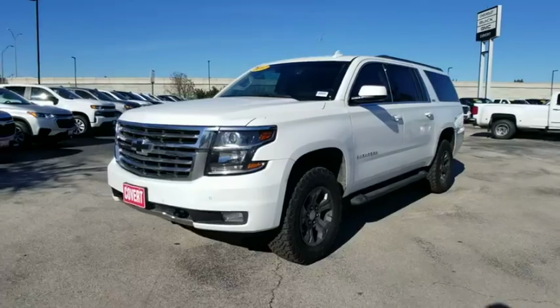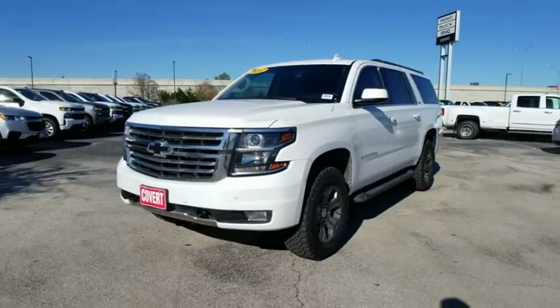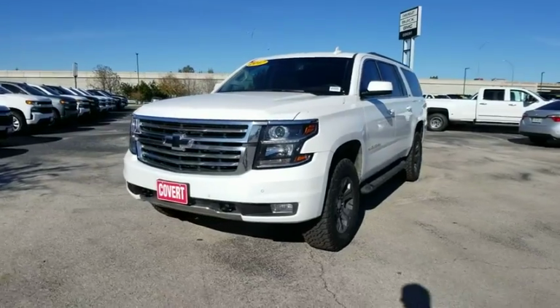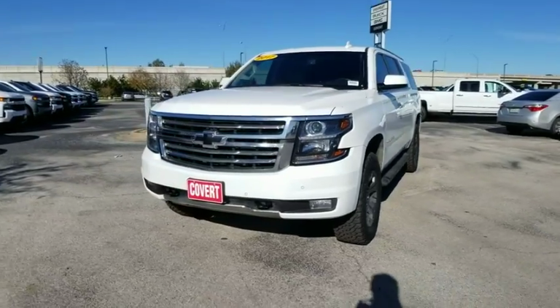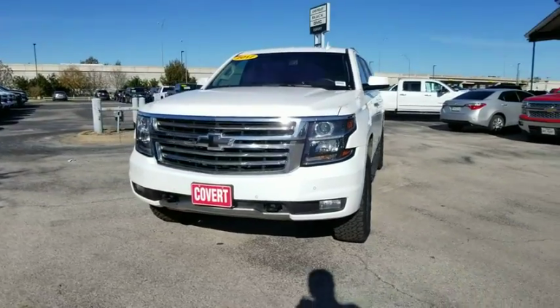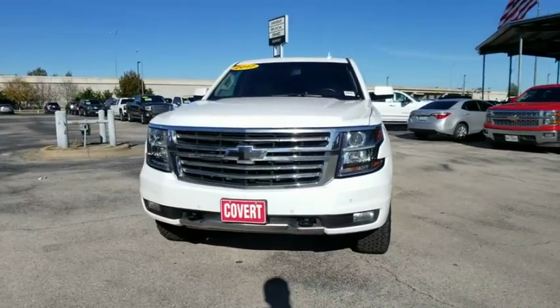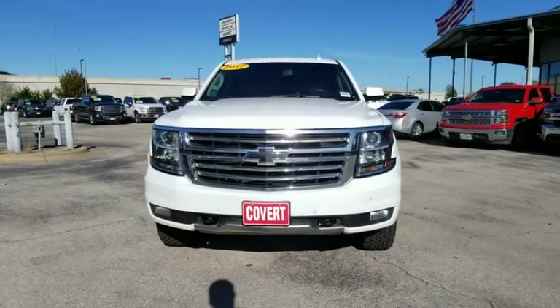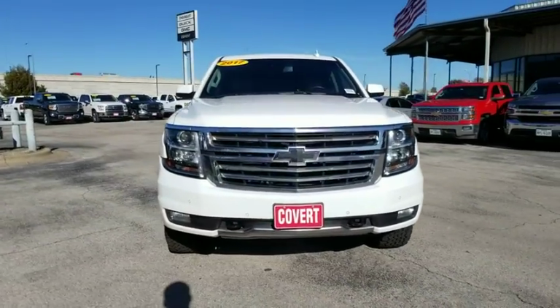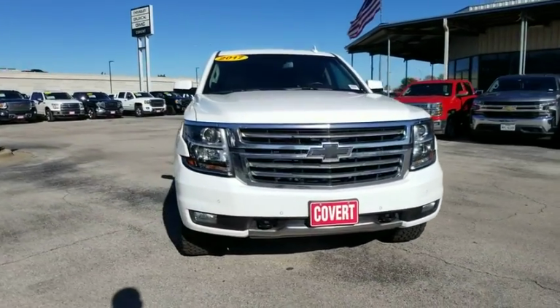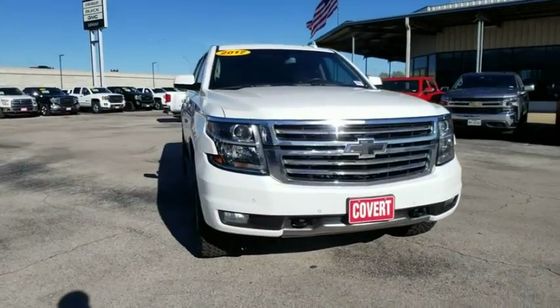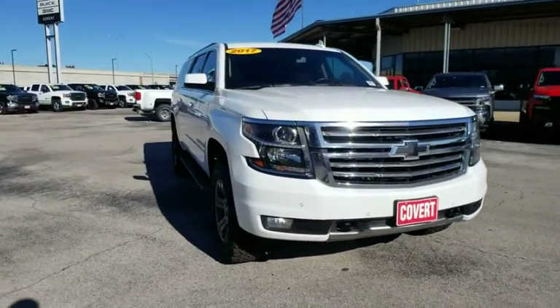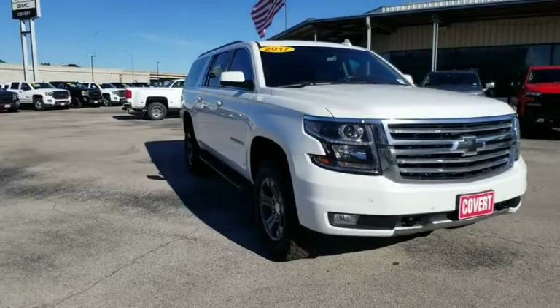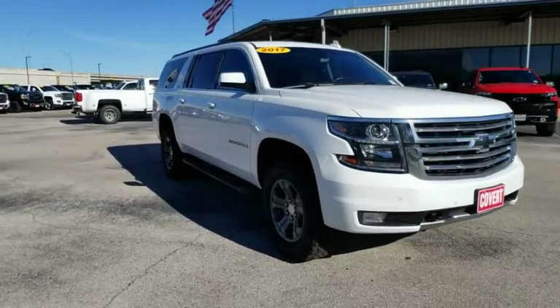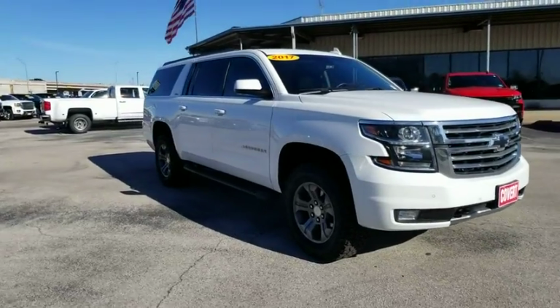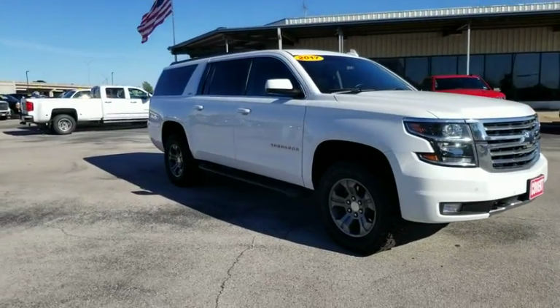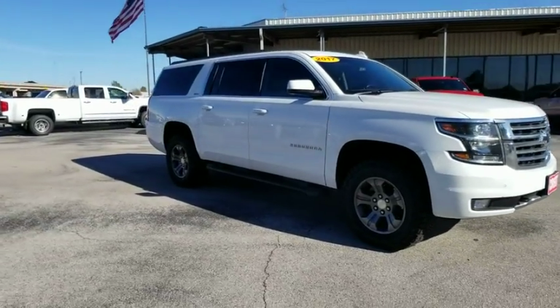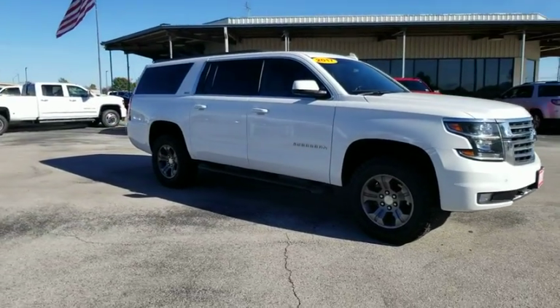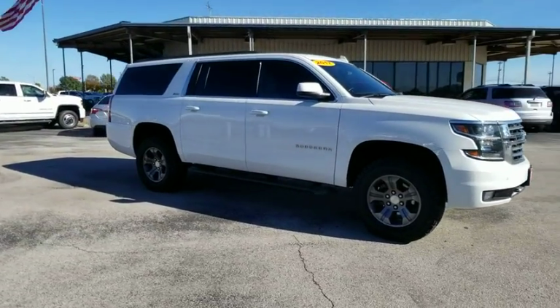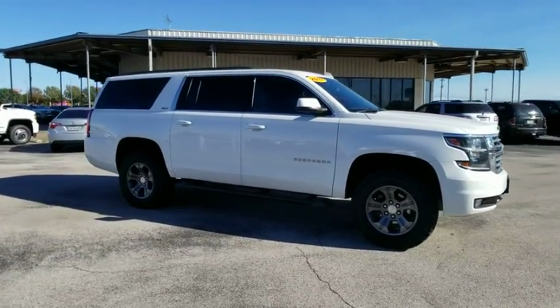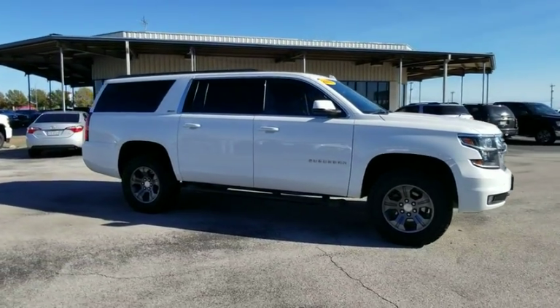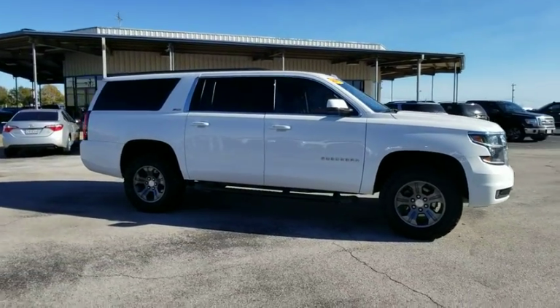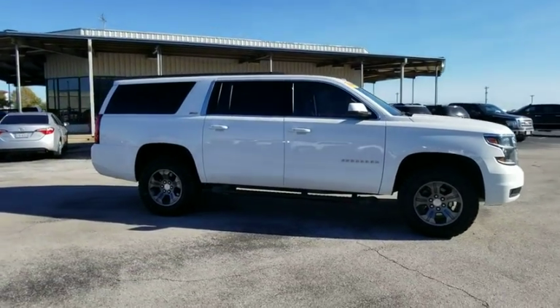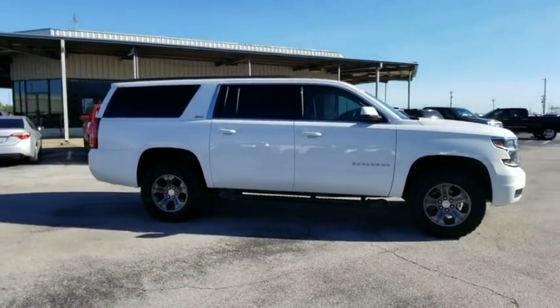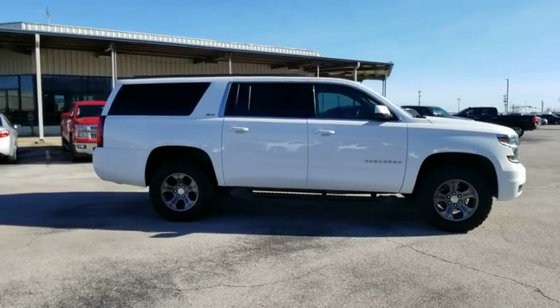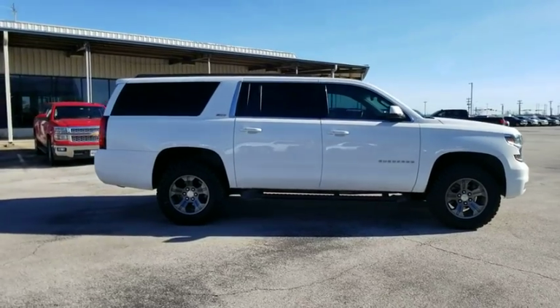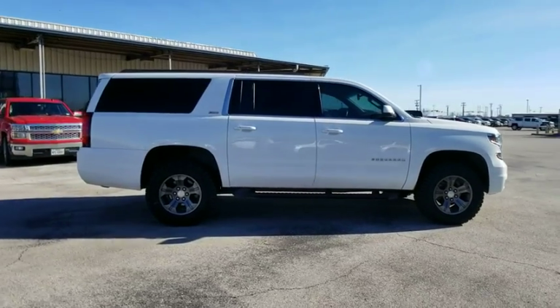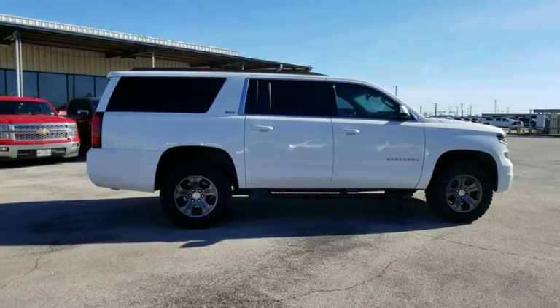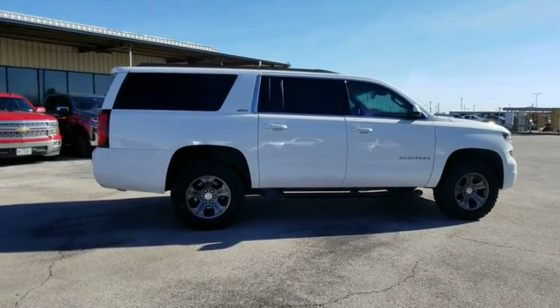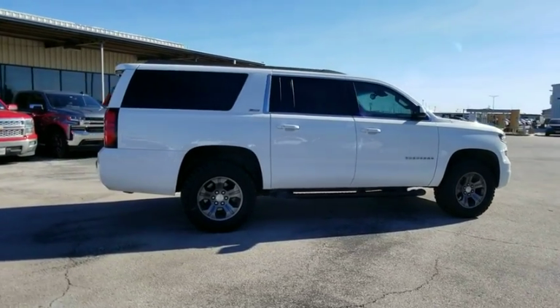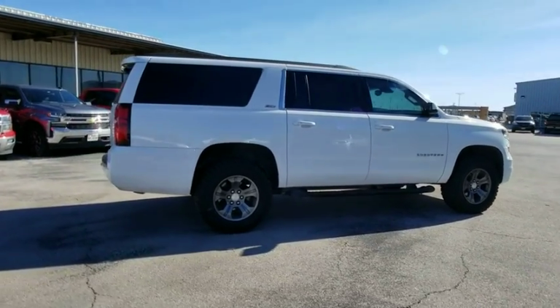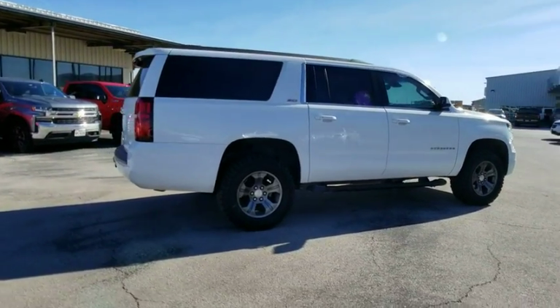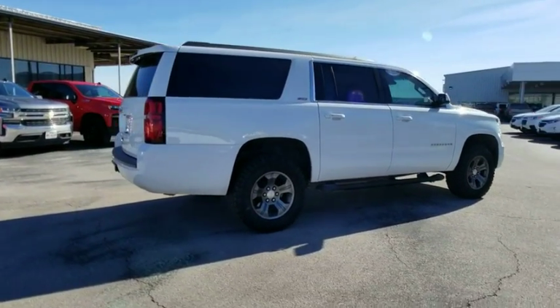We are pleased to show you the 2017 Chevrolet Suburban. Suburban excels at towing heavy trailers, hauling loads of people and gear, and enduring hard use and rugged terrain. This vehicle has less than 75,000 miles.